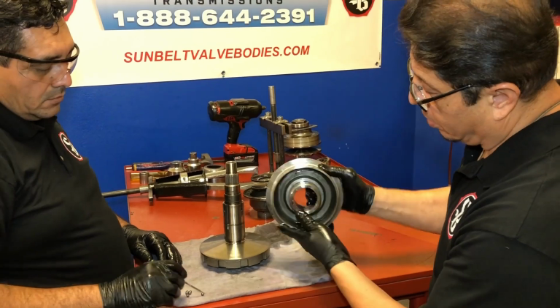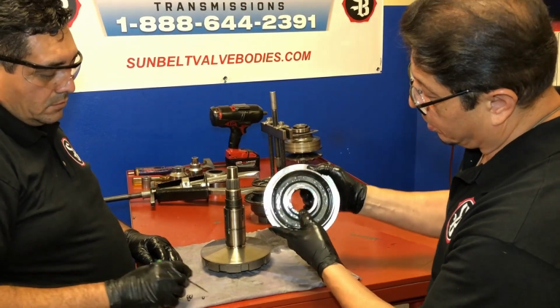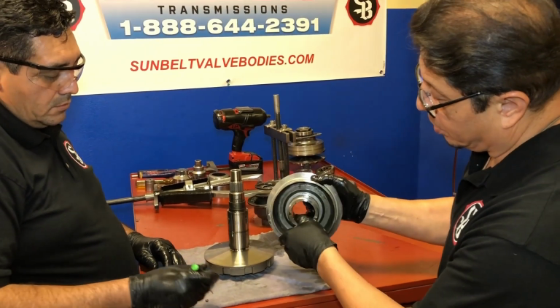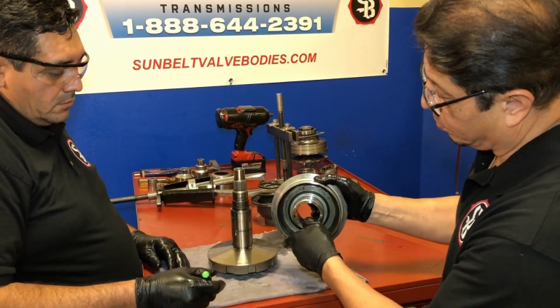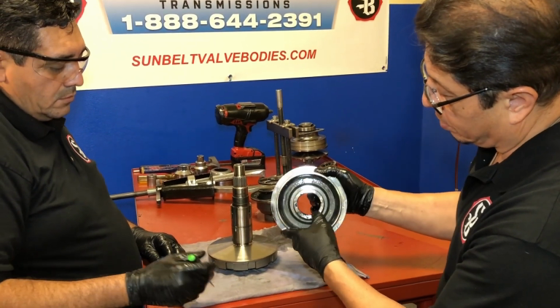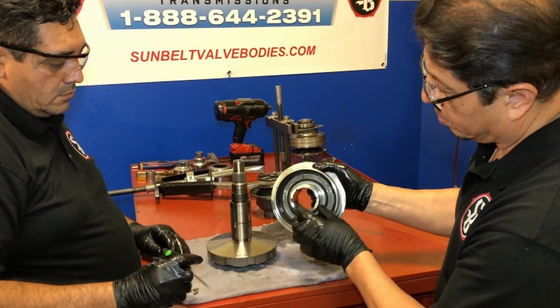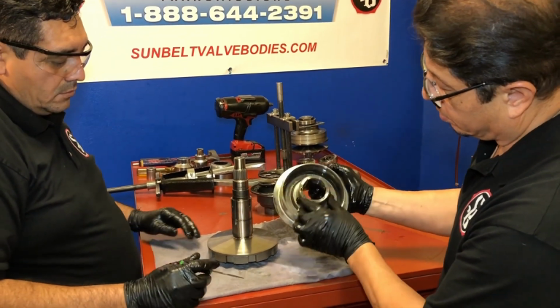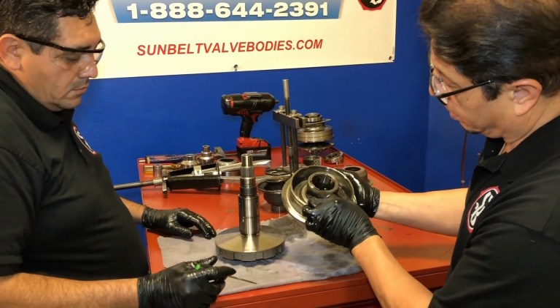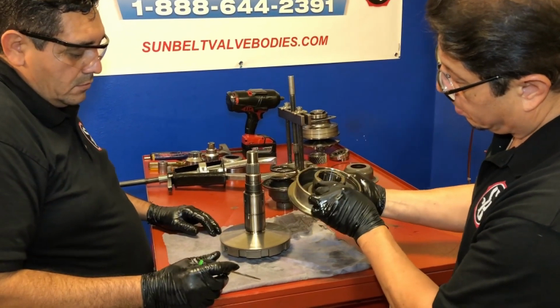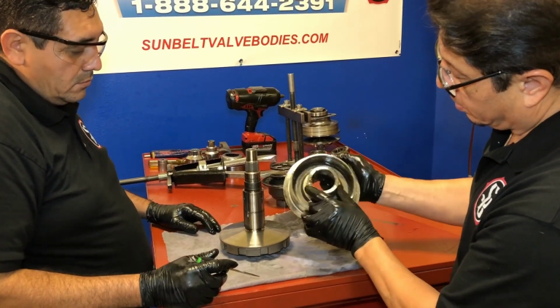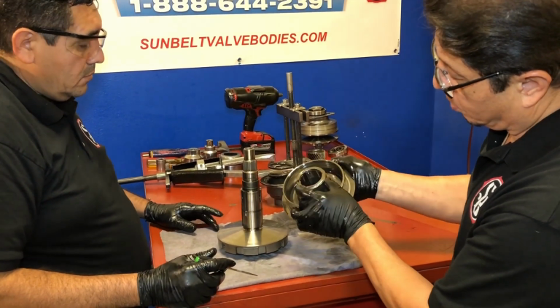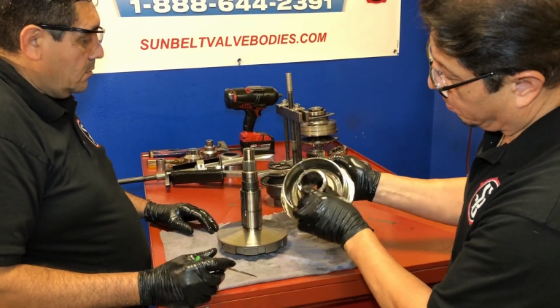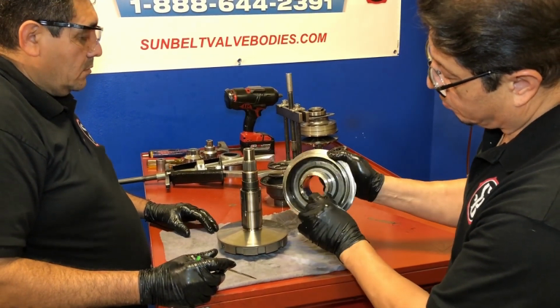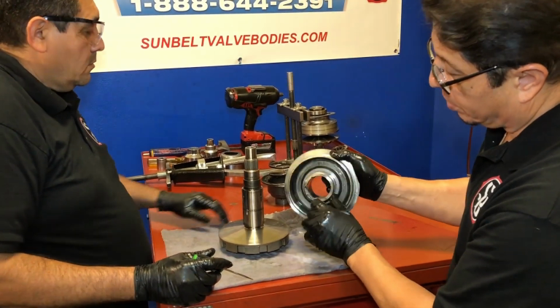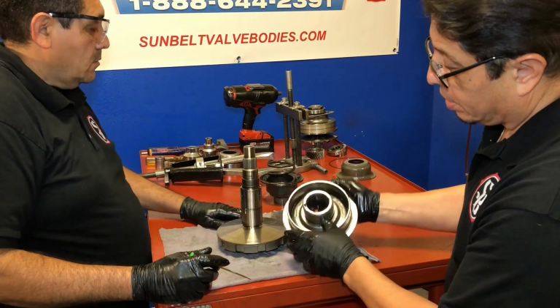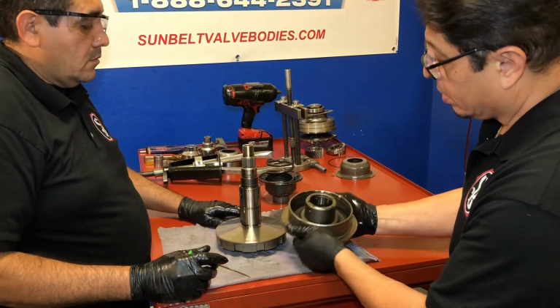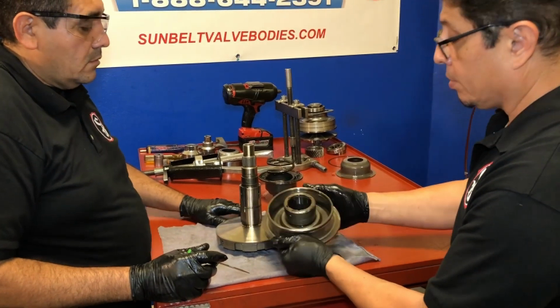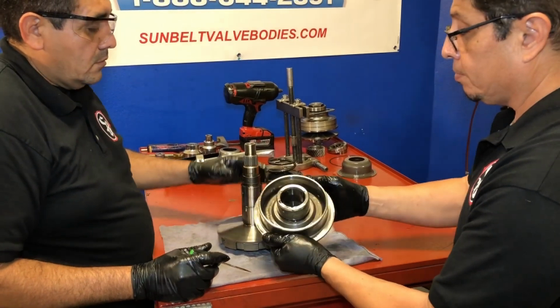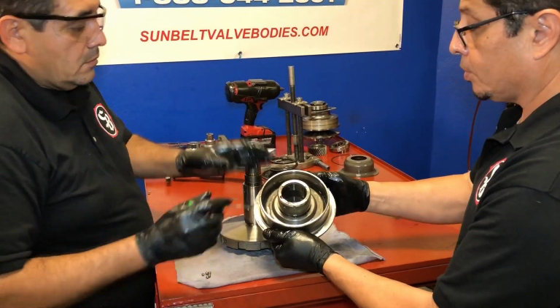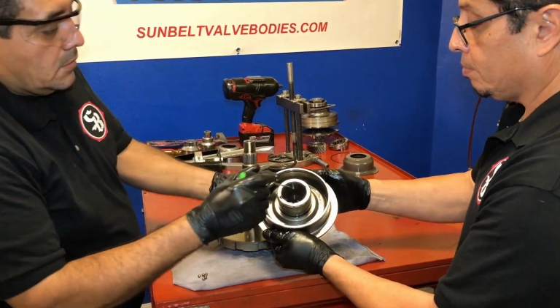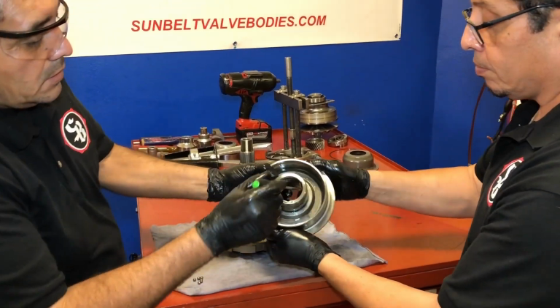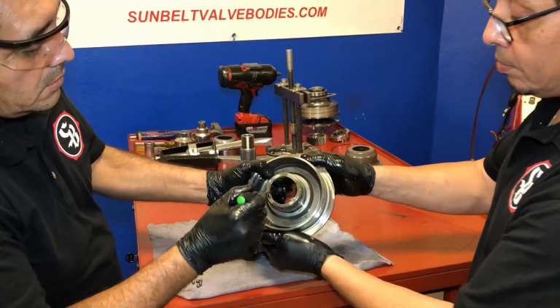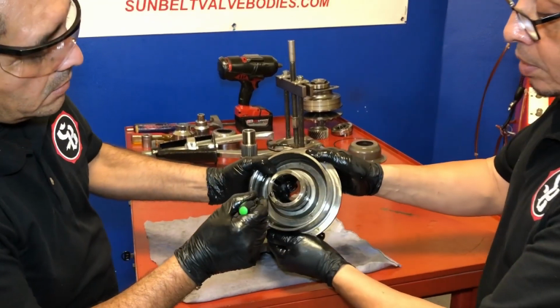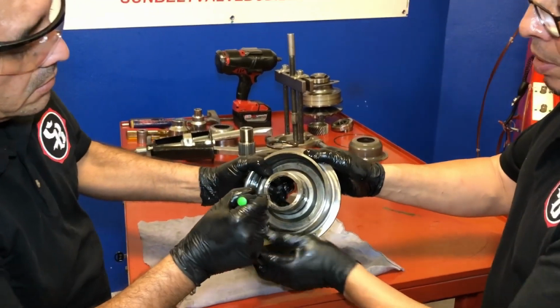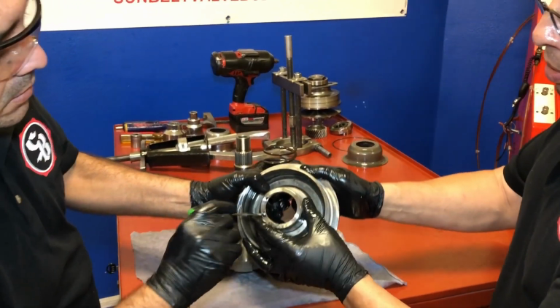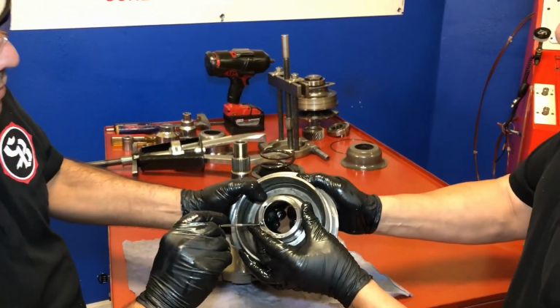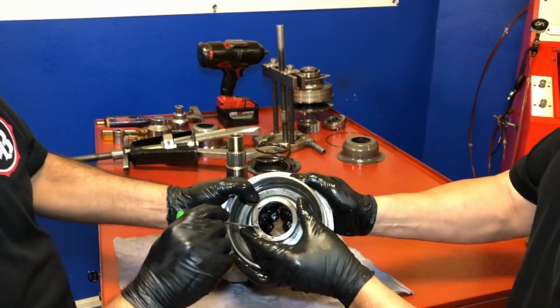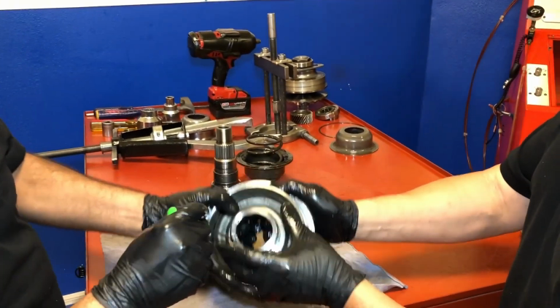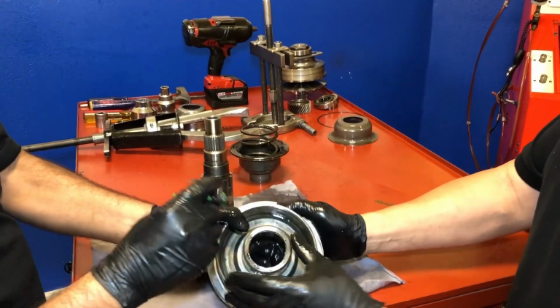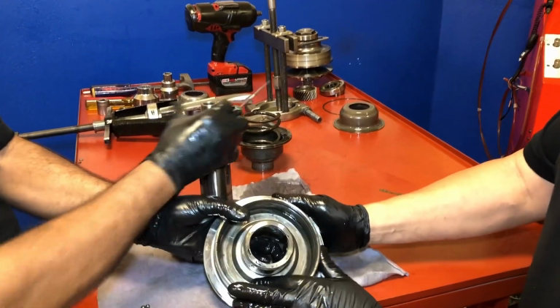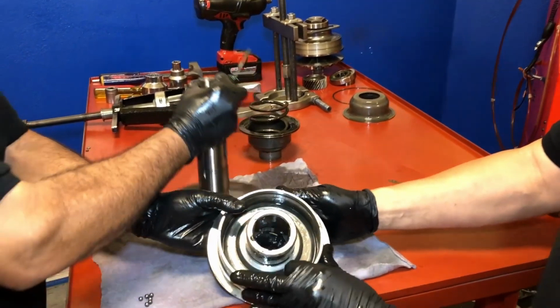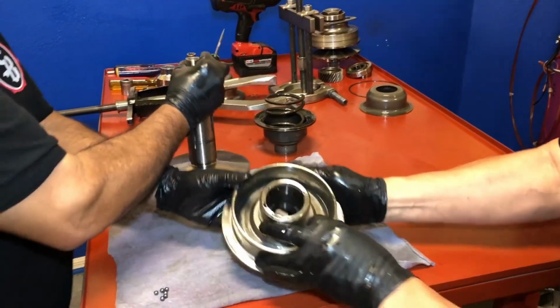Also, you can see the grooves here — that's where the ball bearings rode. Then we have a snap ring right there. Let's go ahead and remove it.